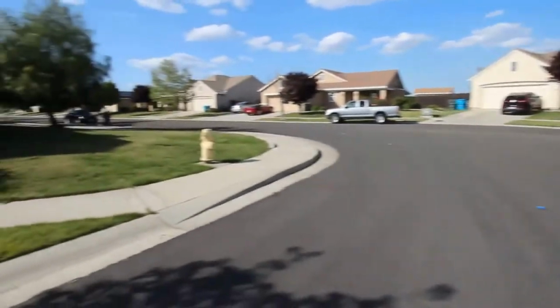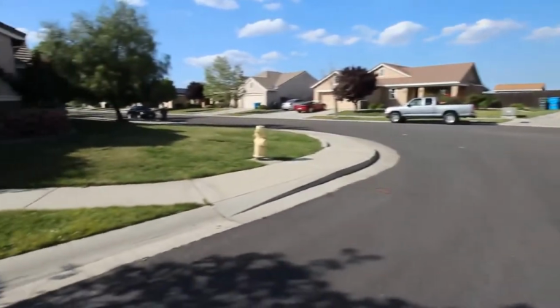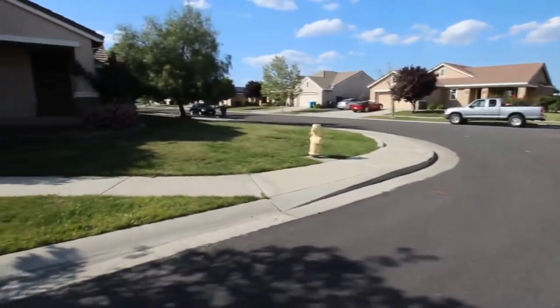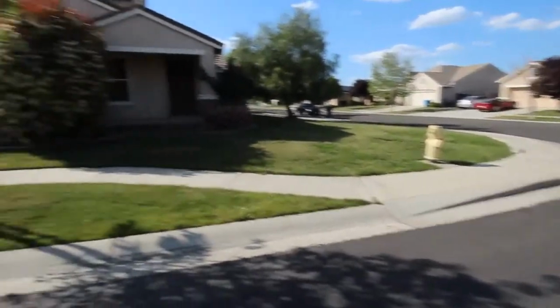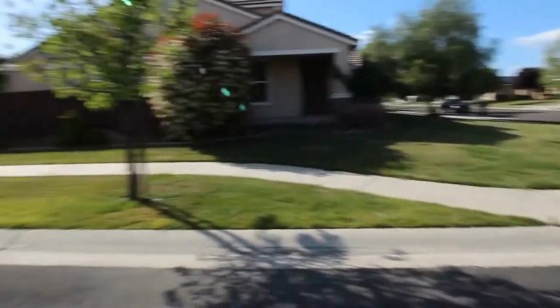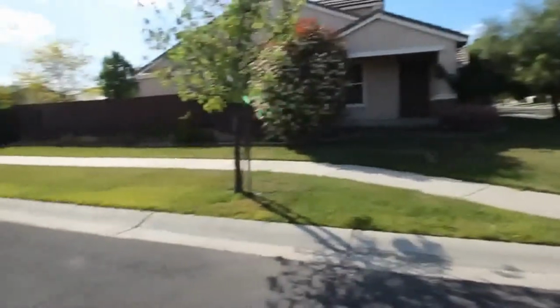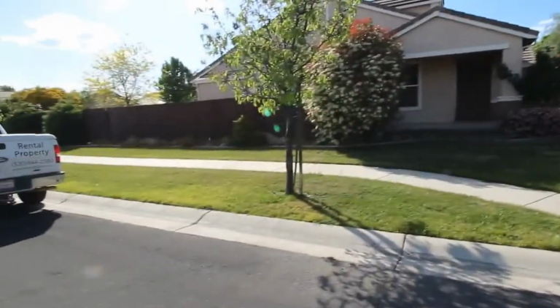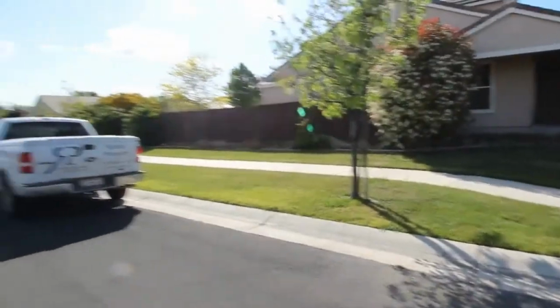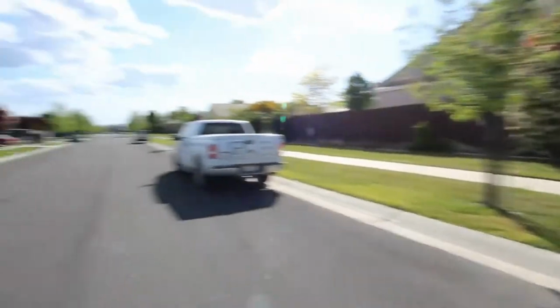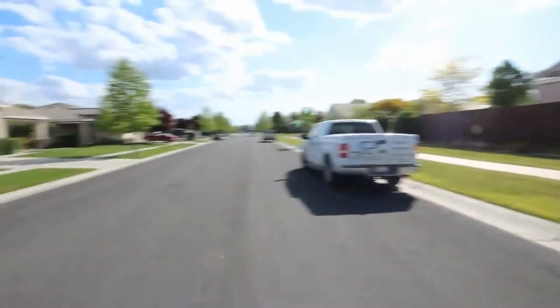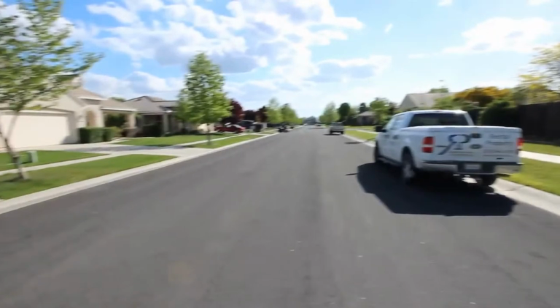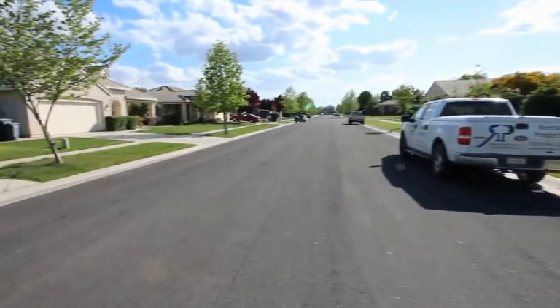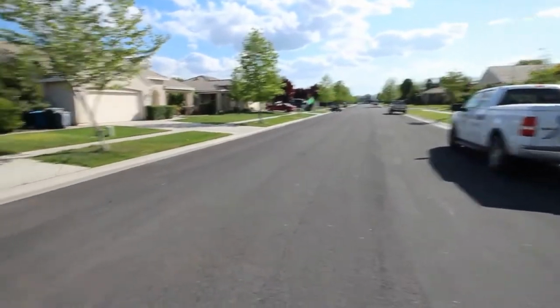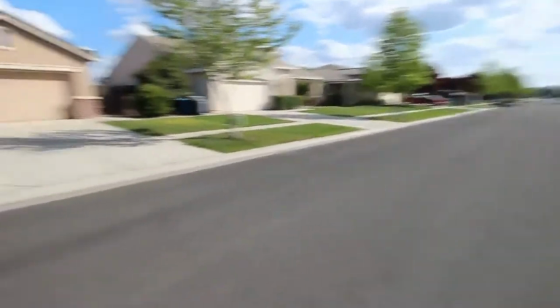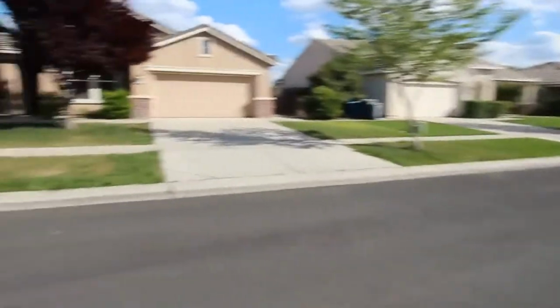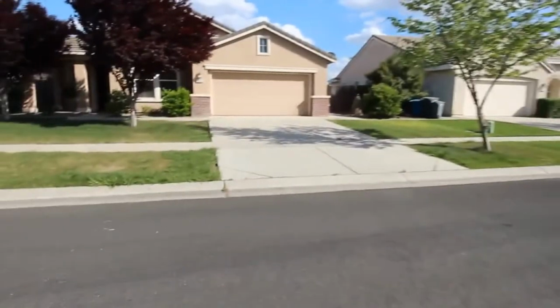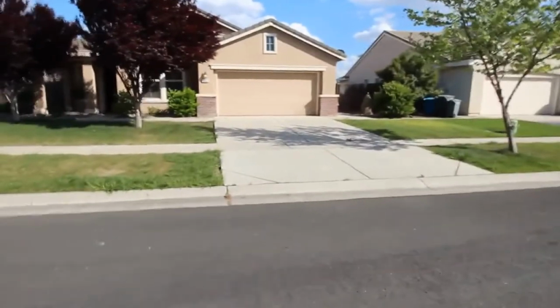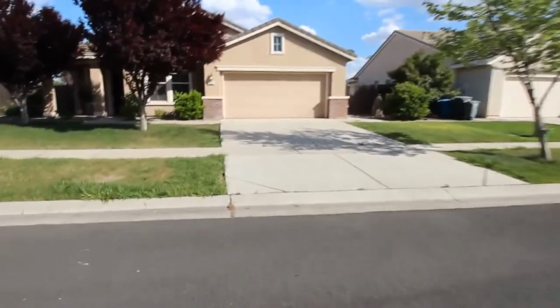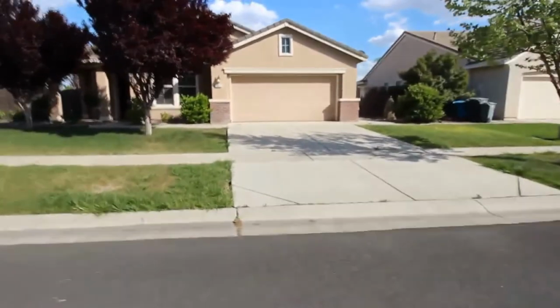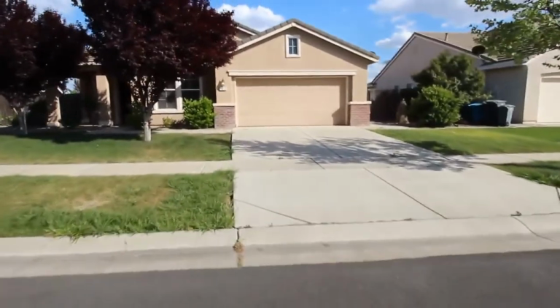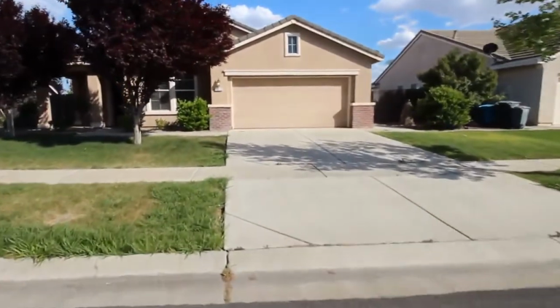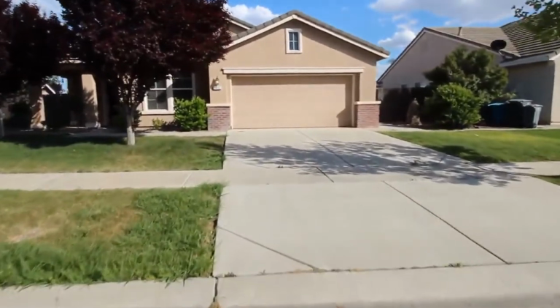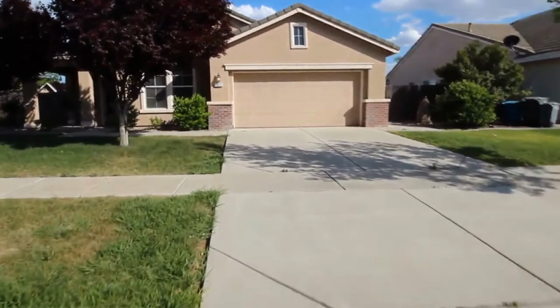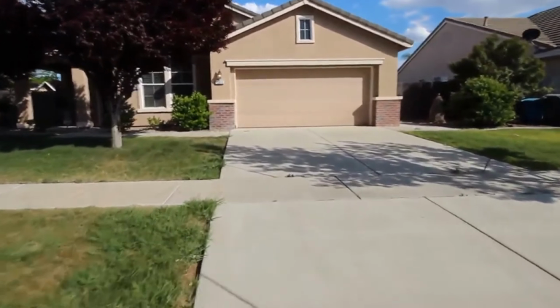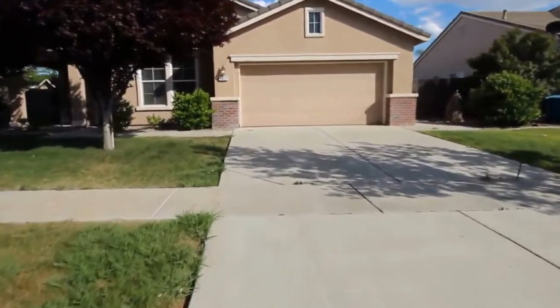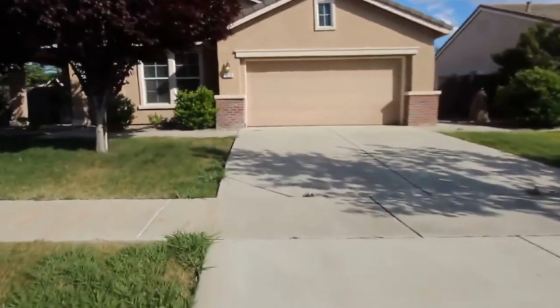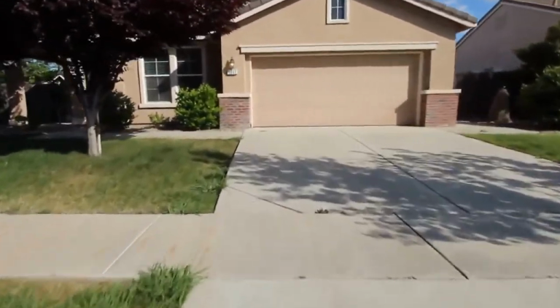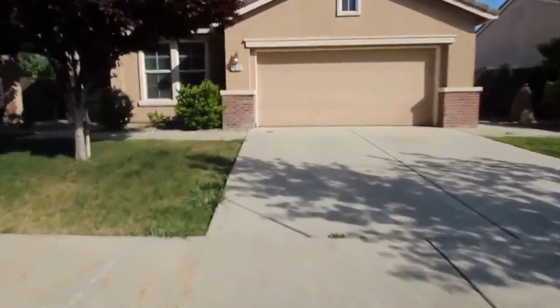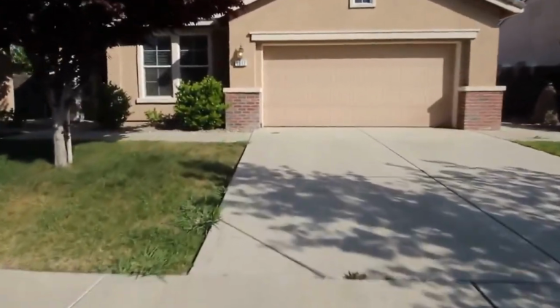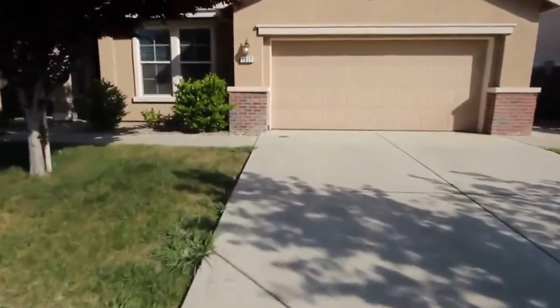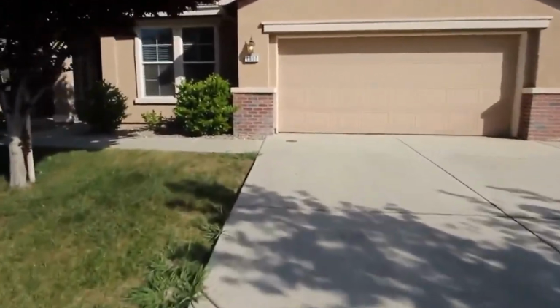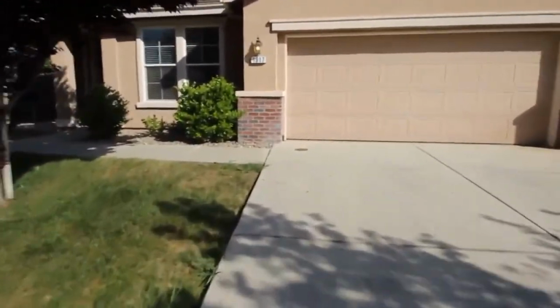You're right here on the corner. This home does have a two-car garage and a fully finished backyard. Let's go ahead and take a look inside.